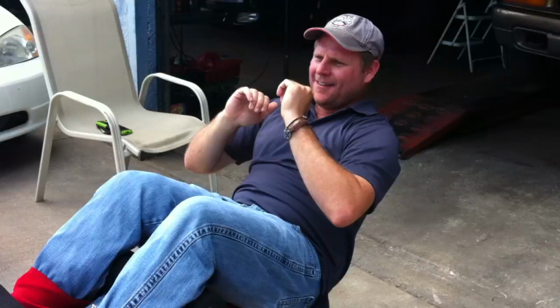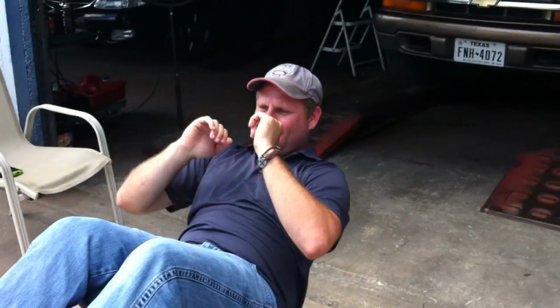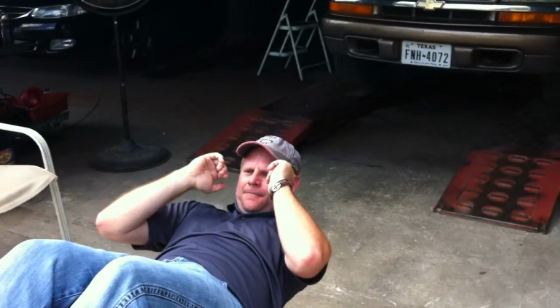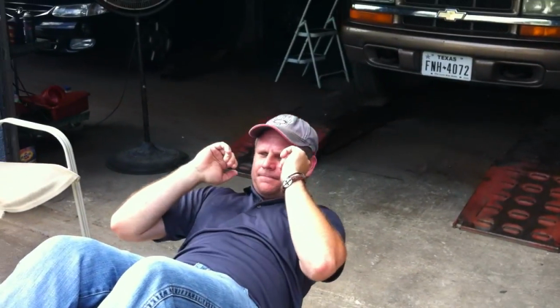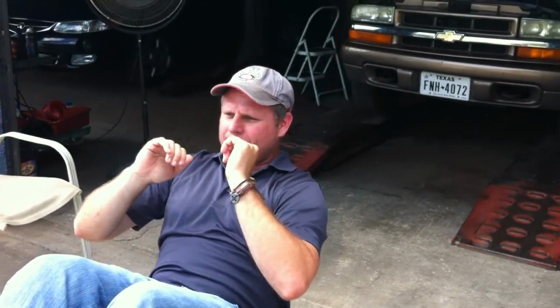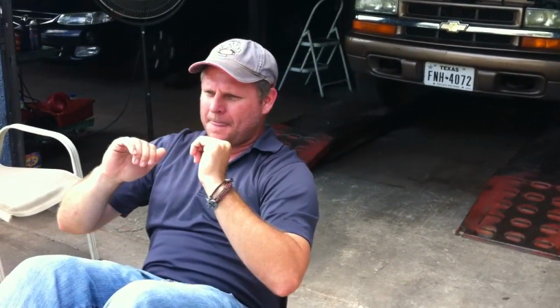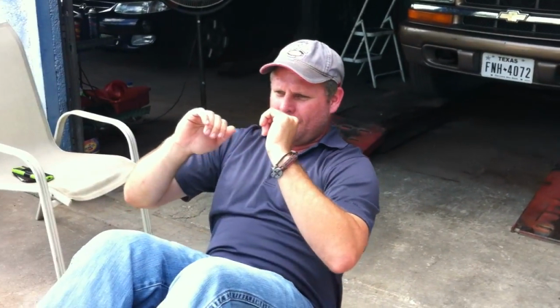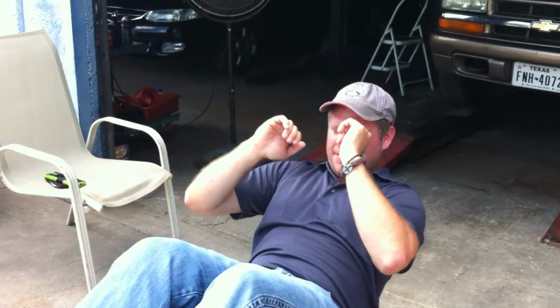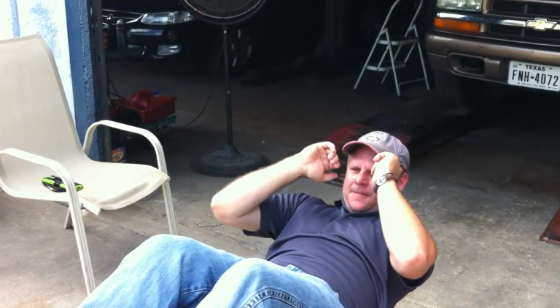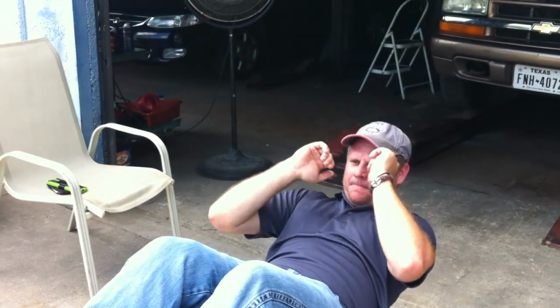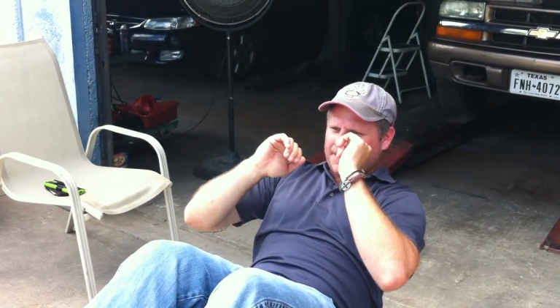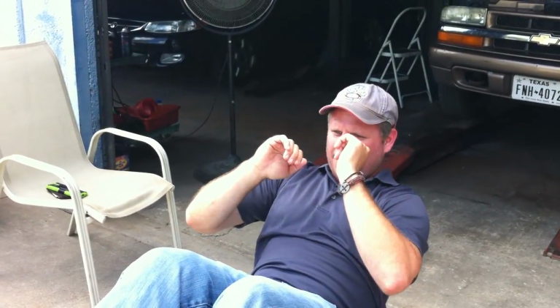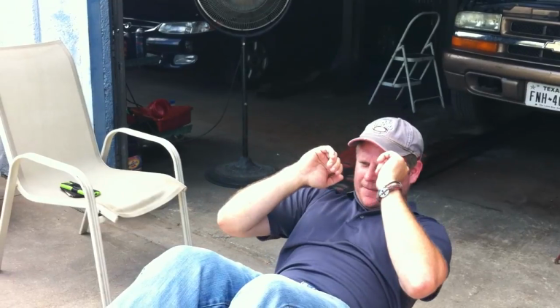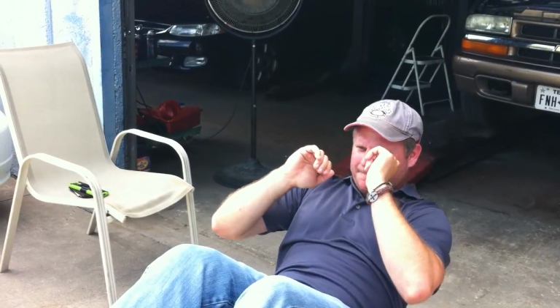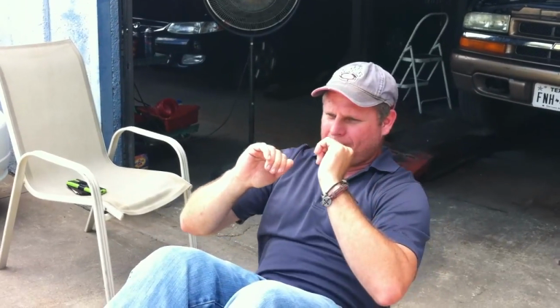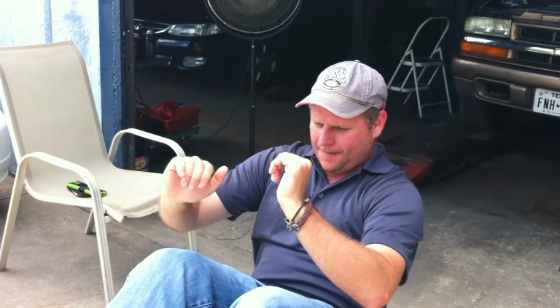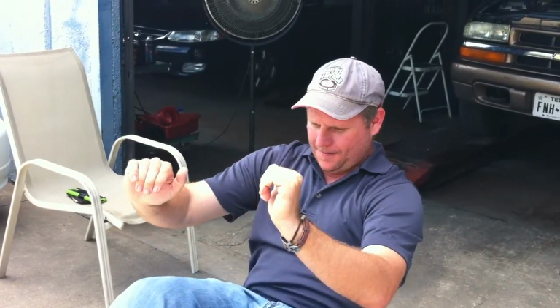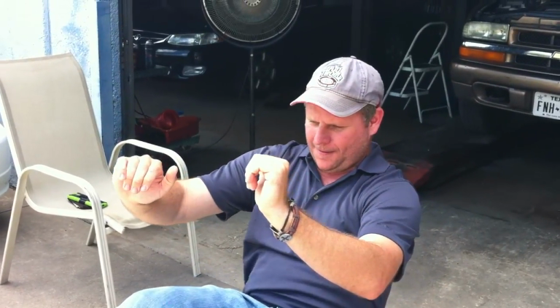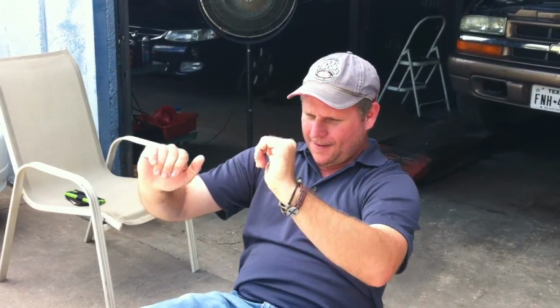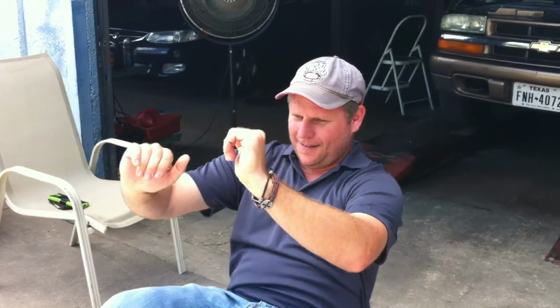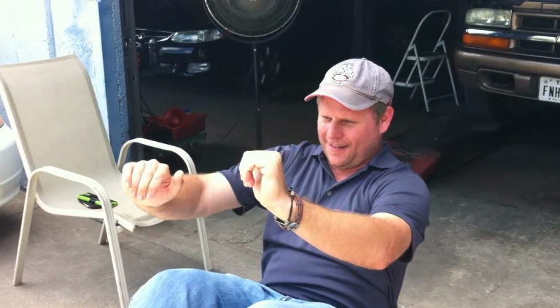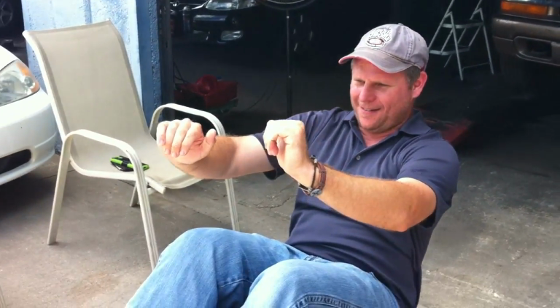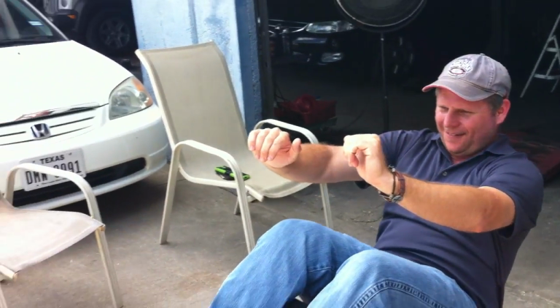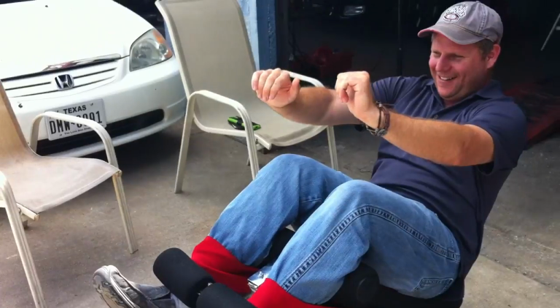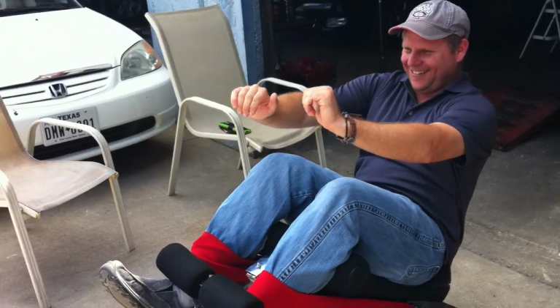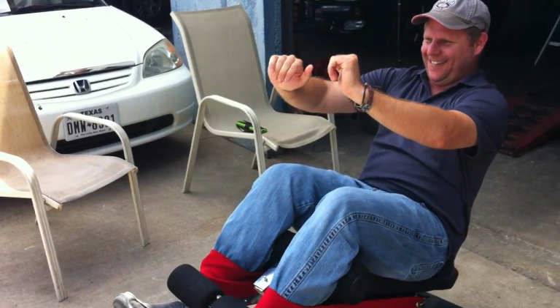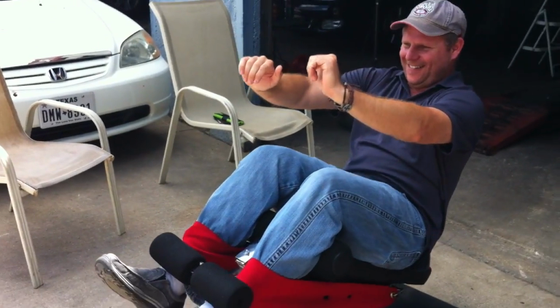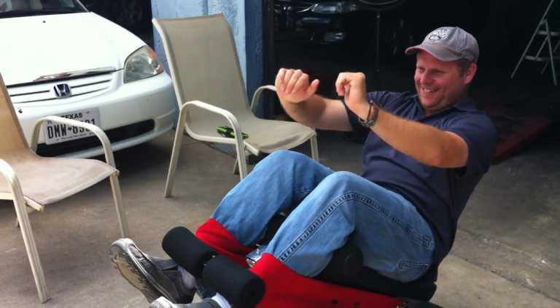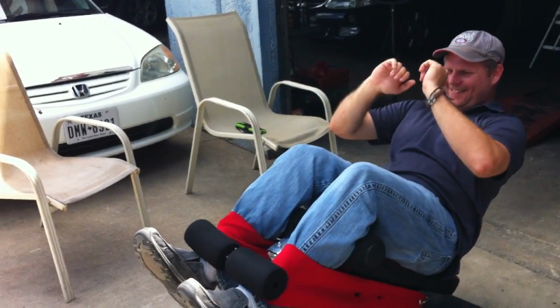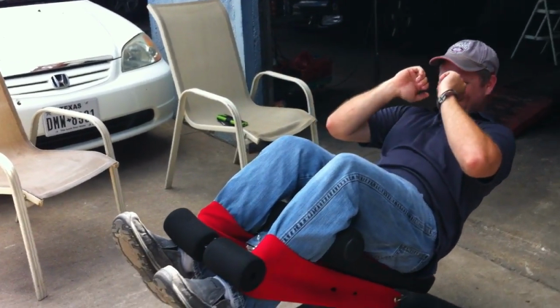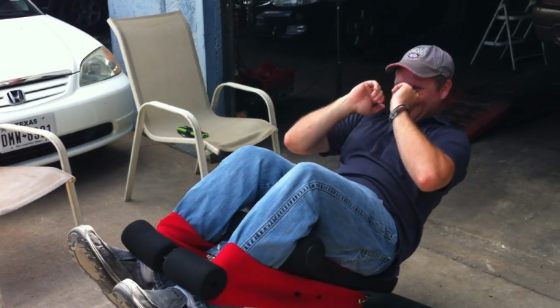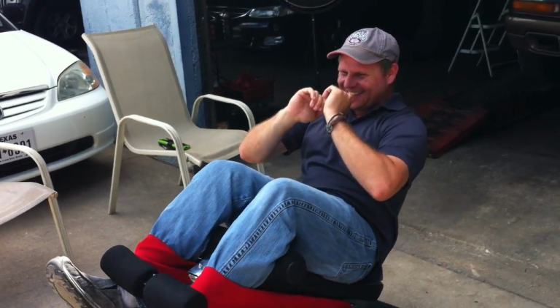Now, come up a little bit. Work the lower part, just the lower part. Try to keep yourself on the balance. Come on up. Let it go down. Now, you see where it's at? Yeah, work it right there. Try to work it. Yeah, that's good work, man.